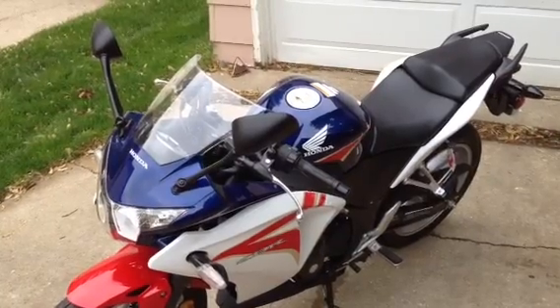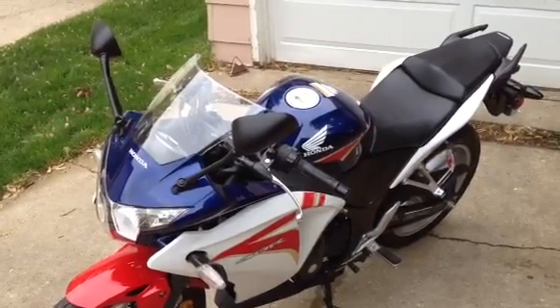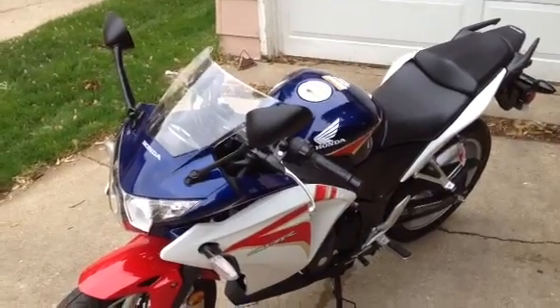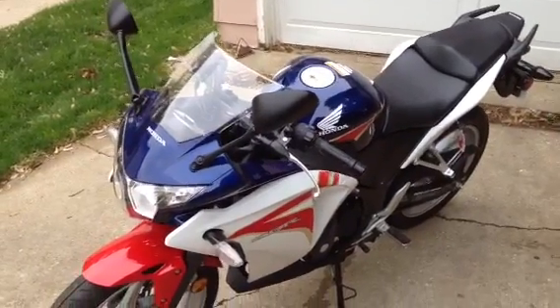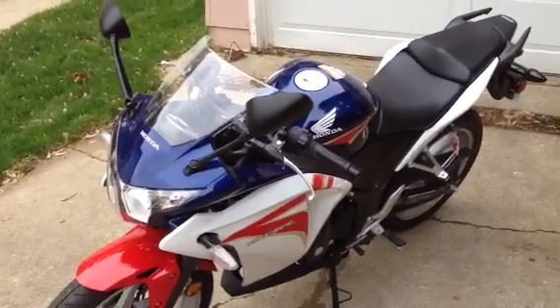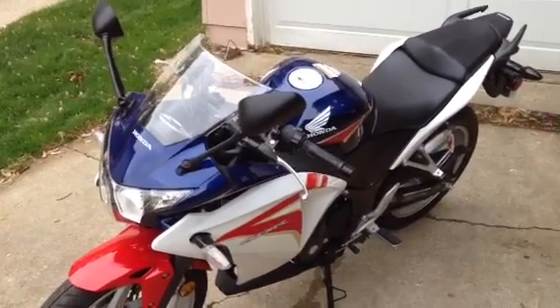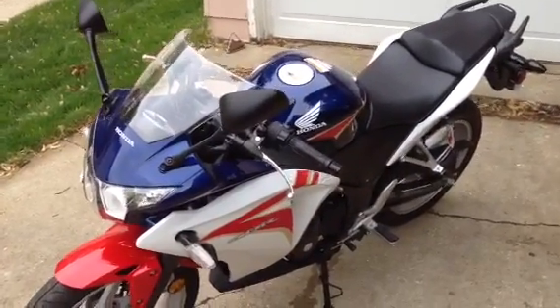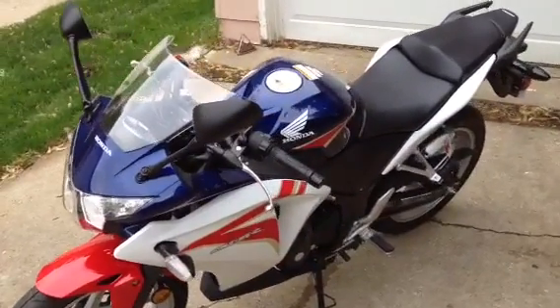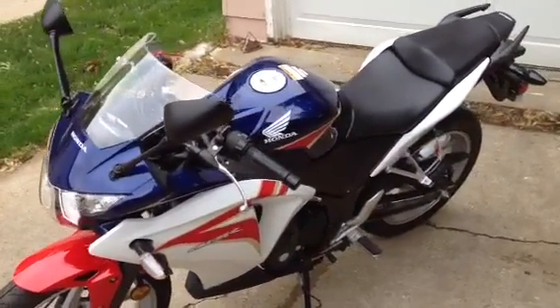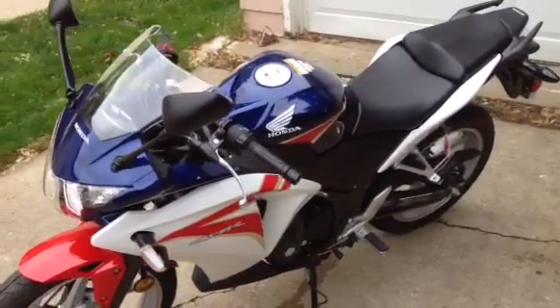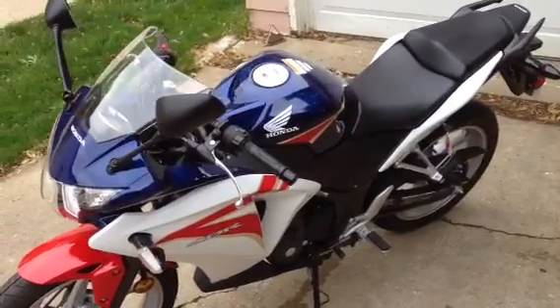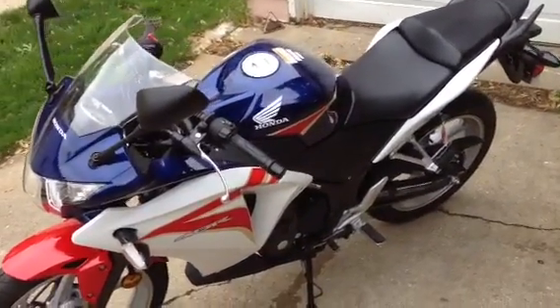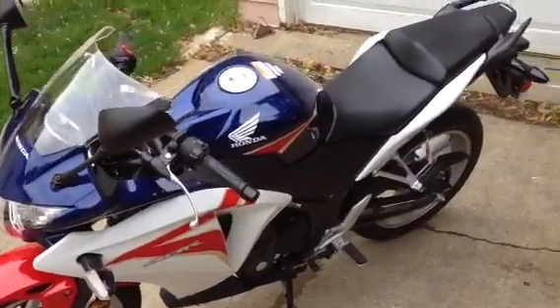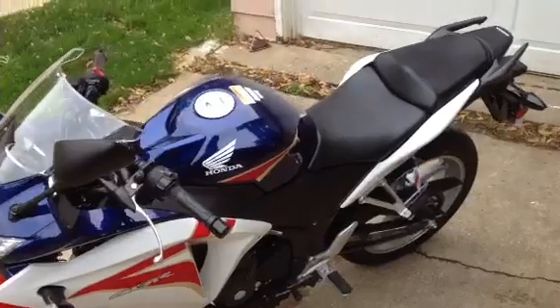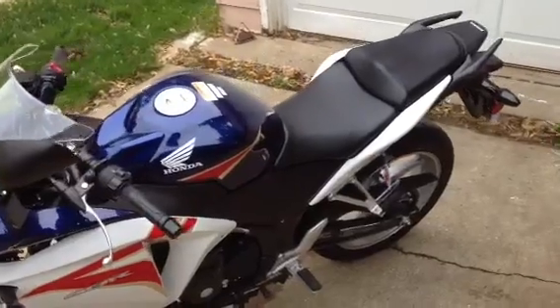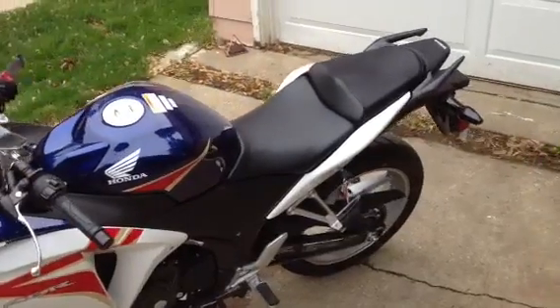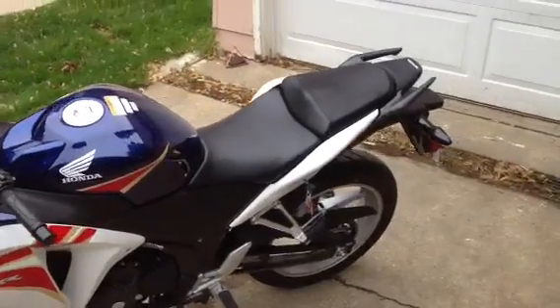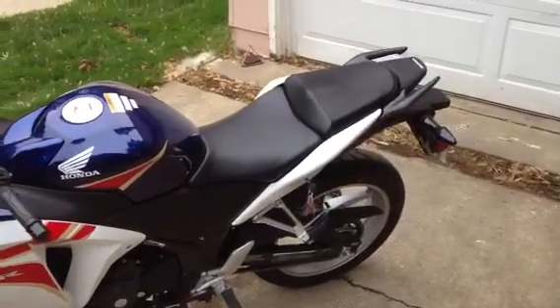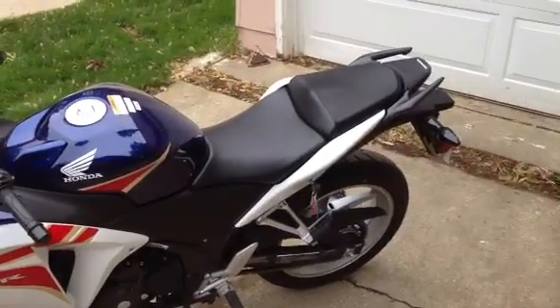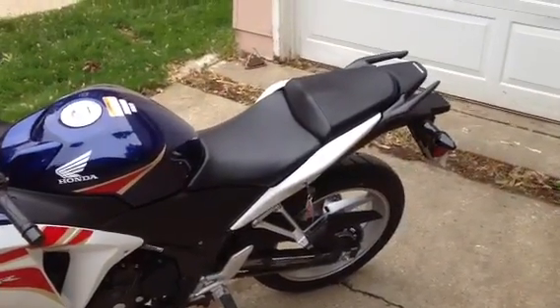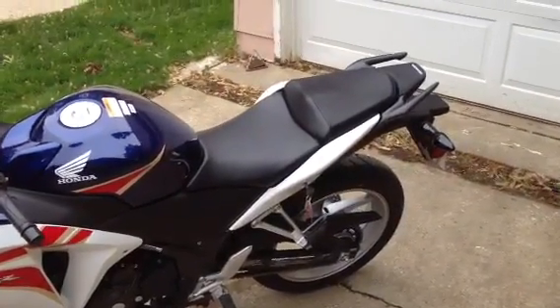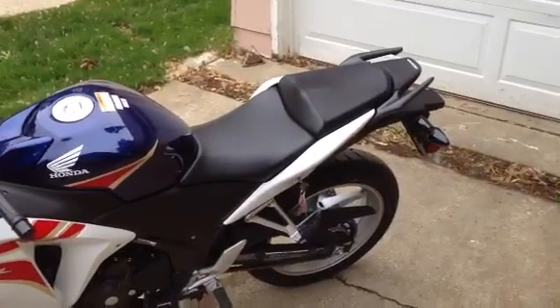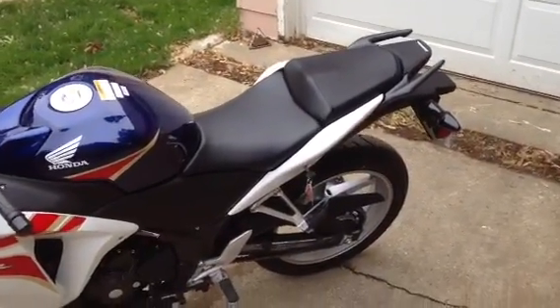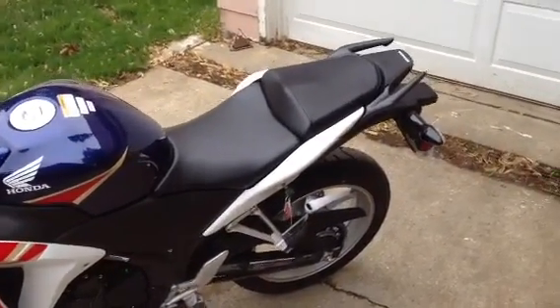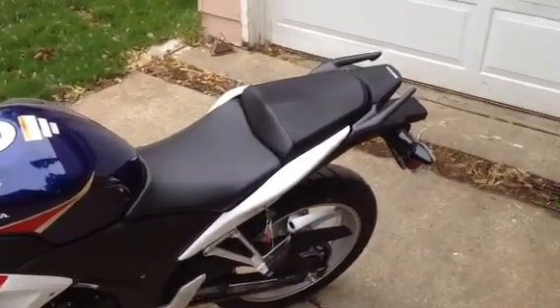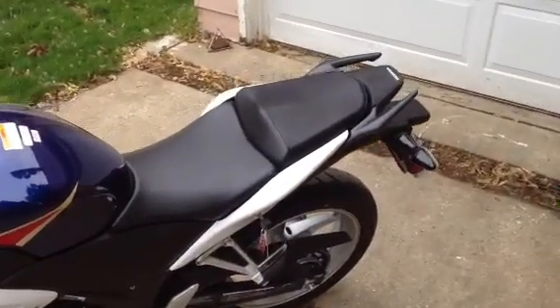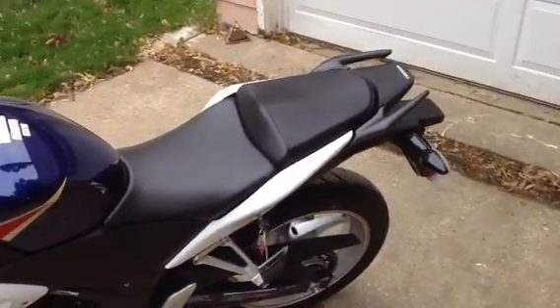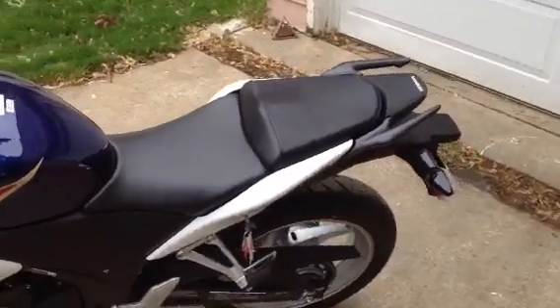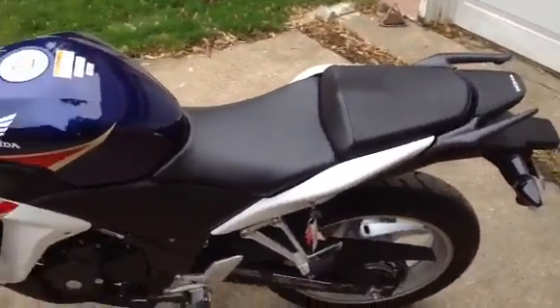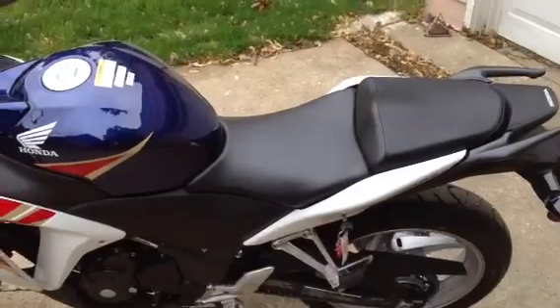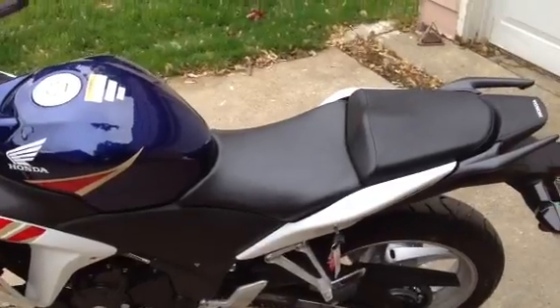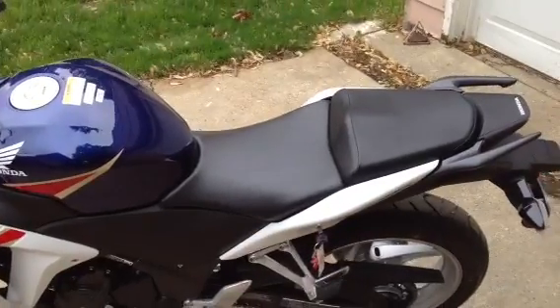Hello there. This is my 2012 CBR250R from Honda. I'm going to talk about the seat cover and the seat — actually, it's a replacement for the seat.